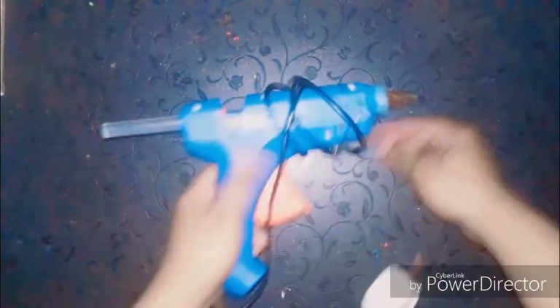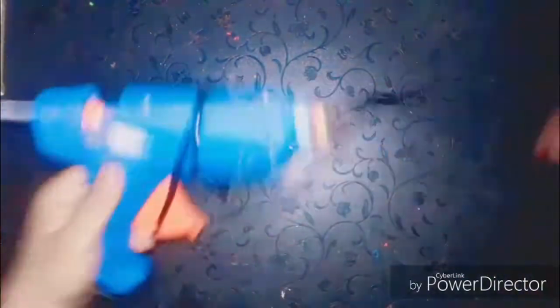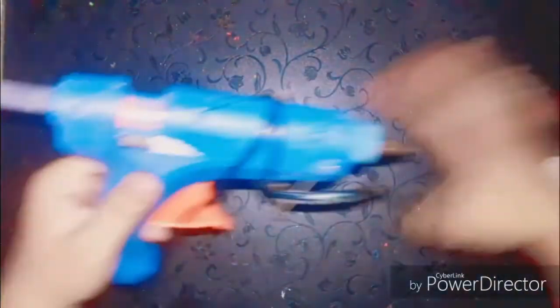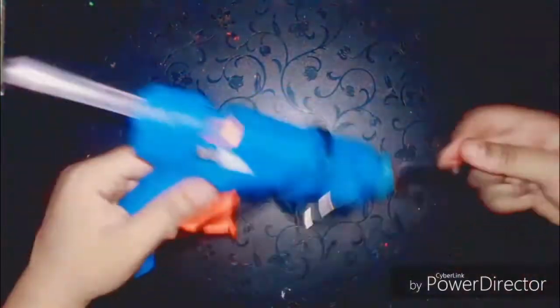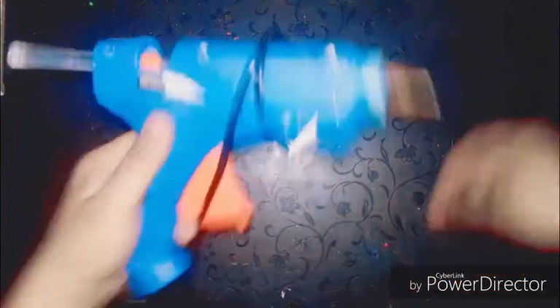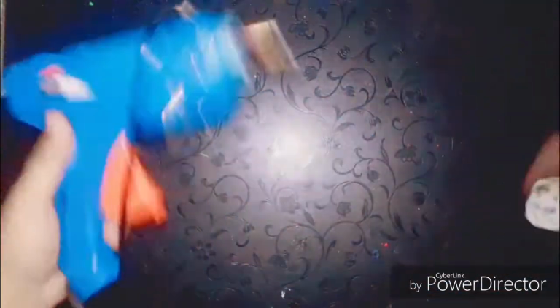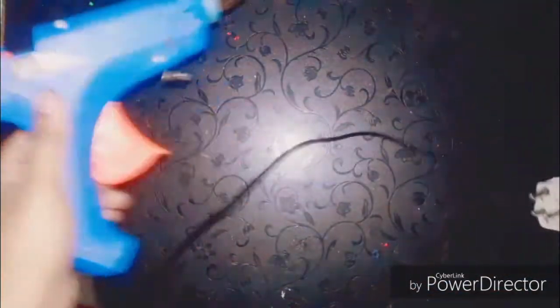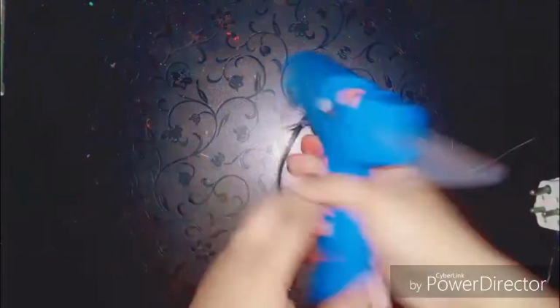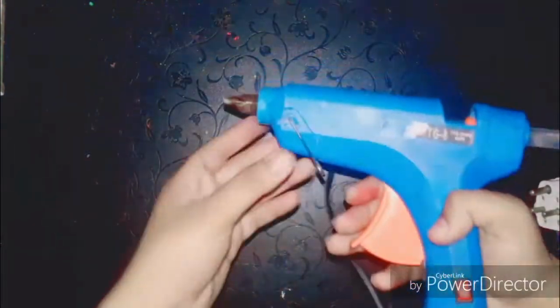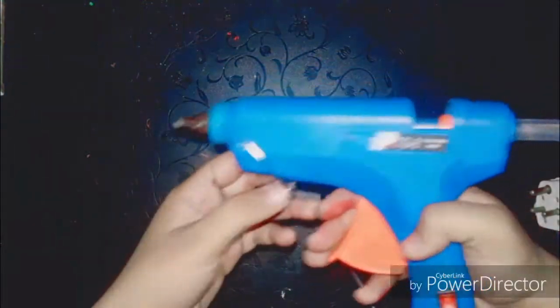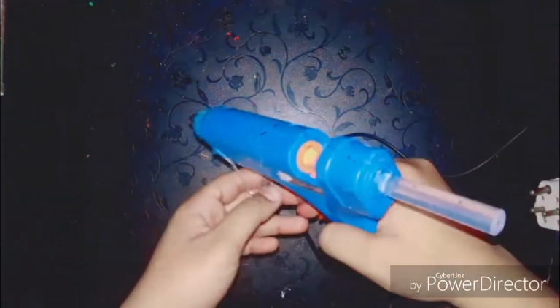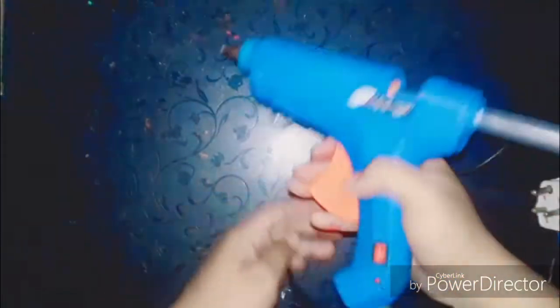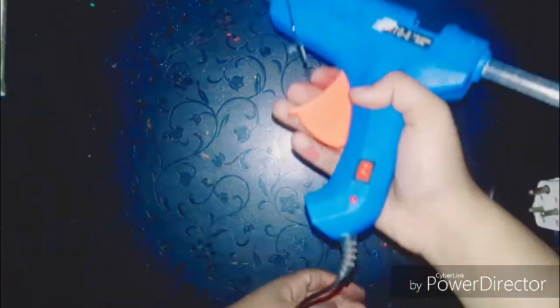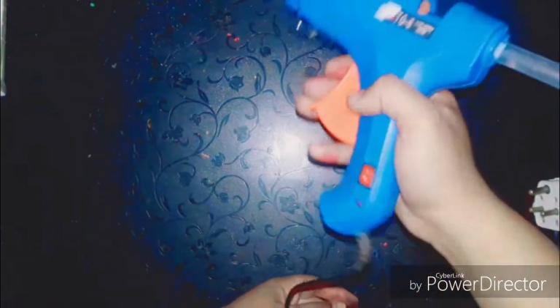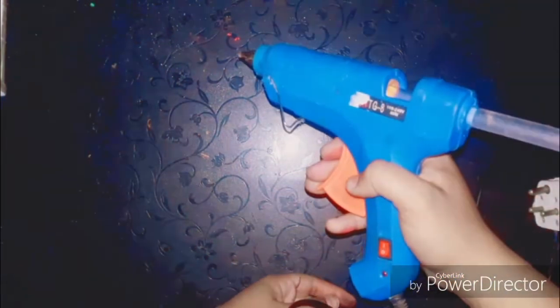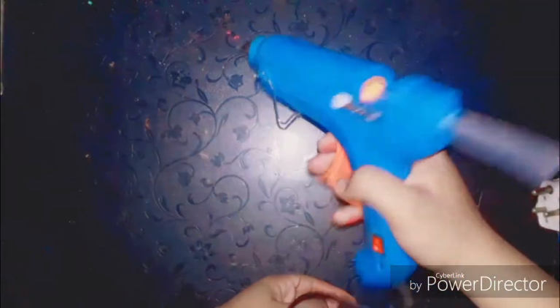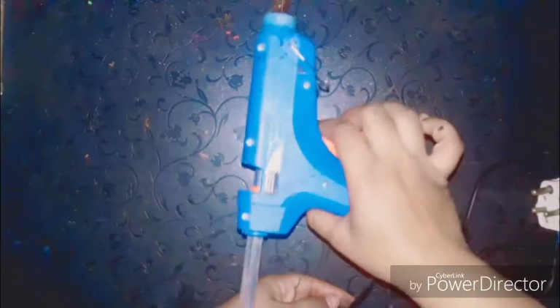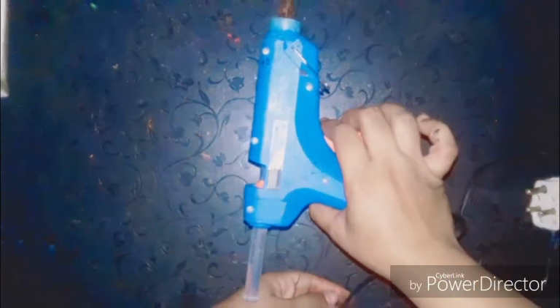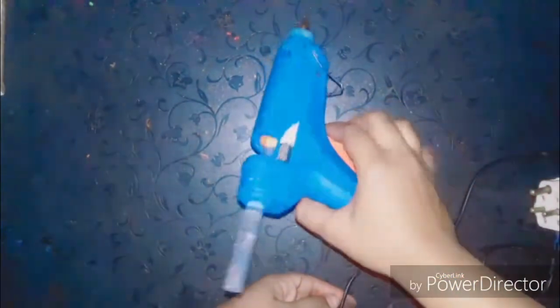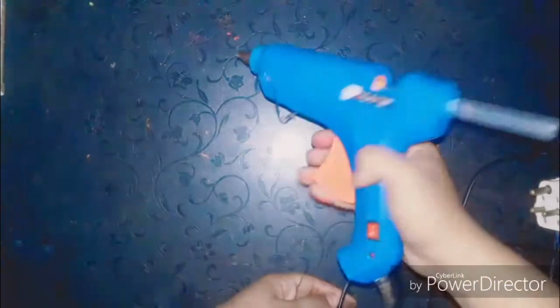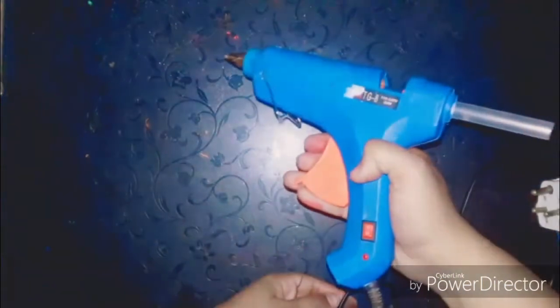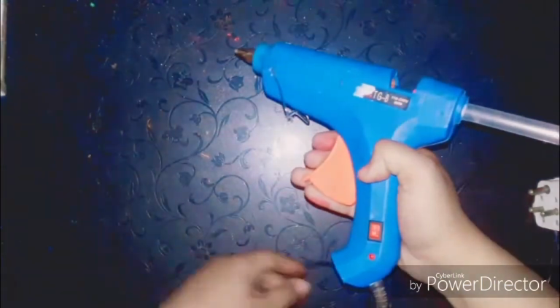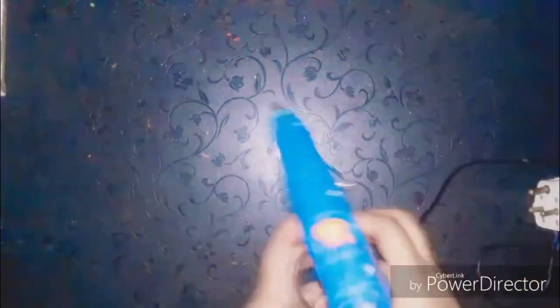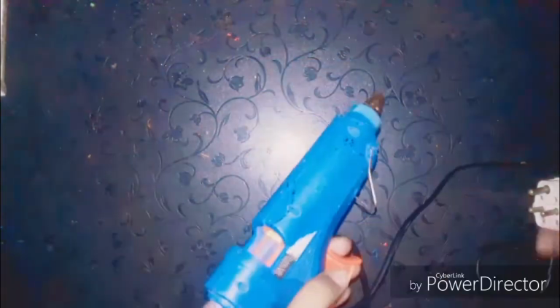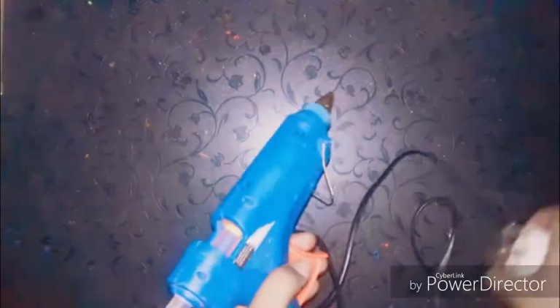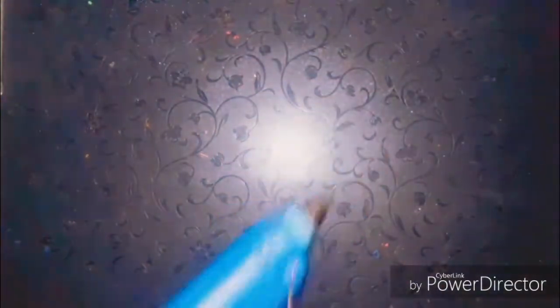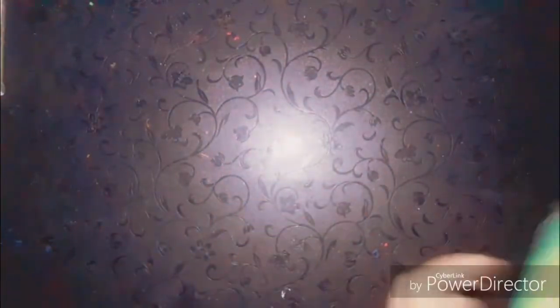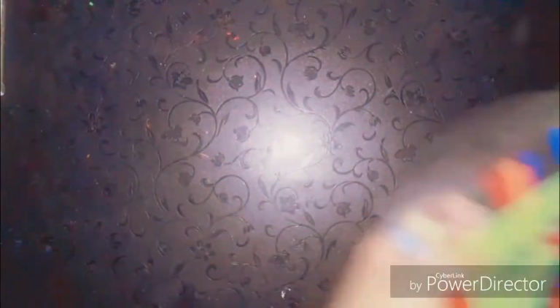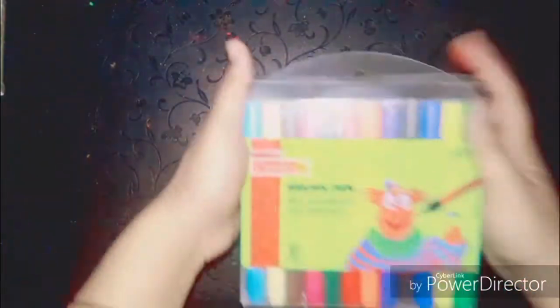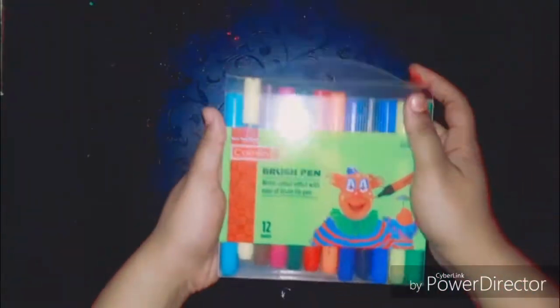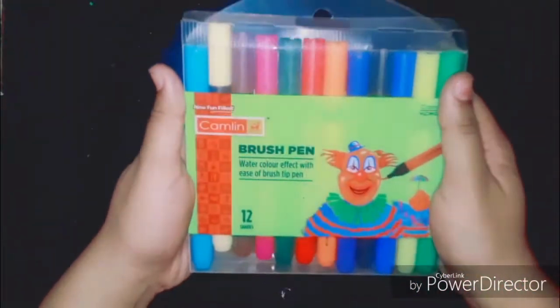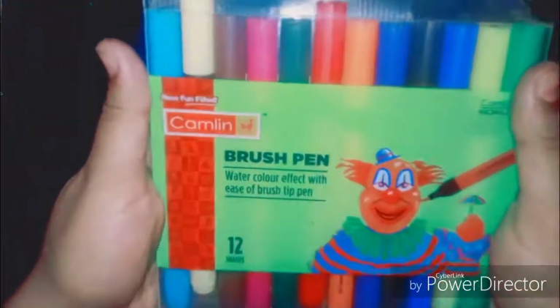I'll make this brief because you have seen me using this in many of my videos — yep, that's my glue gun, and you must have this if you are also a craft lover like me, because it can simply stick just anything.